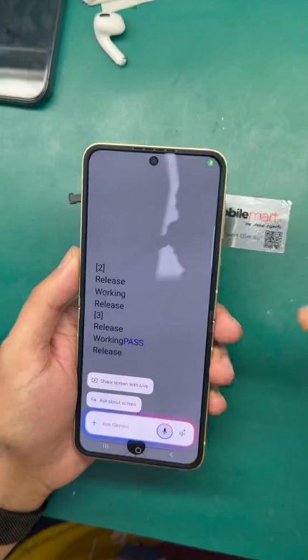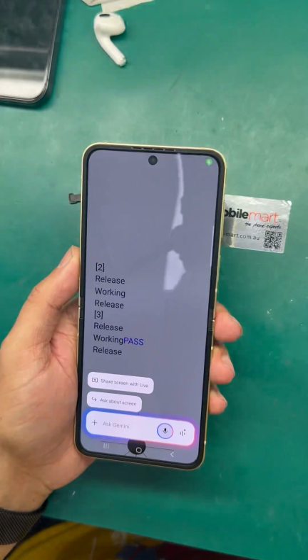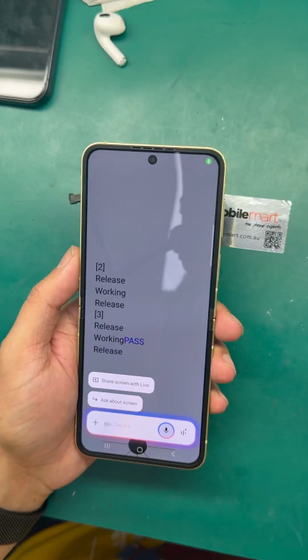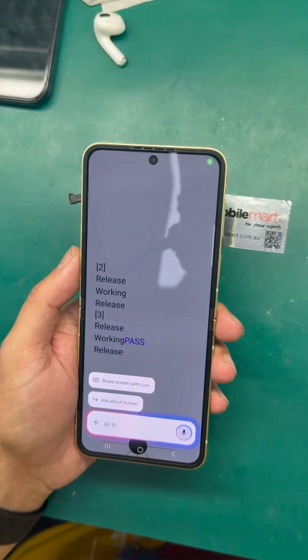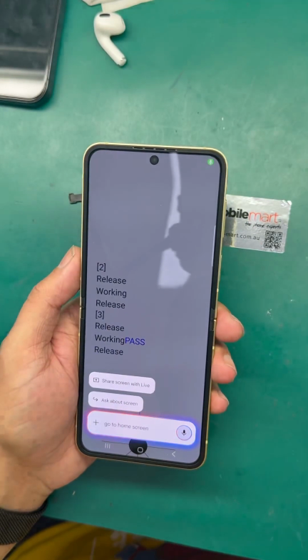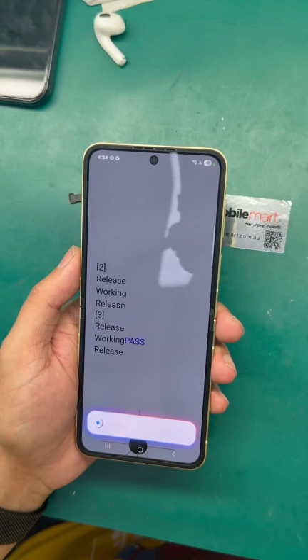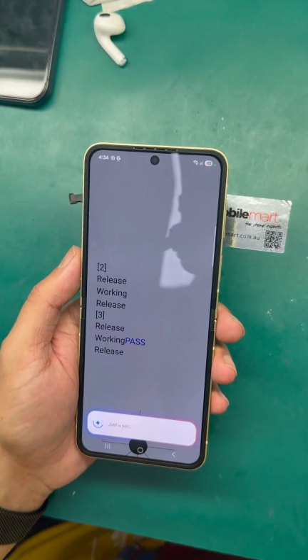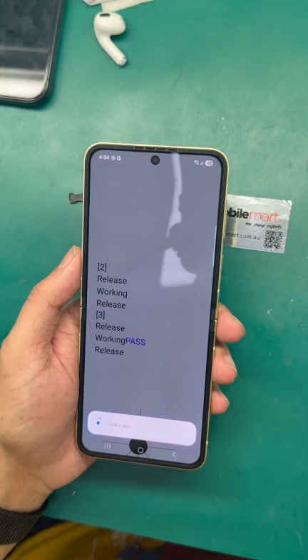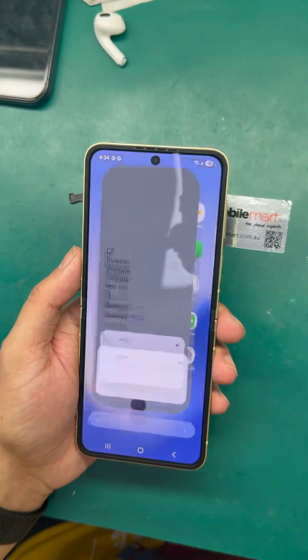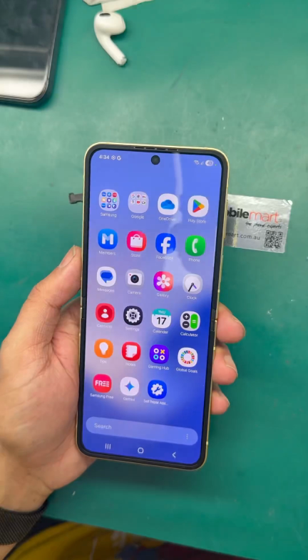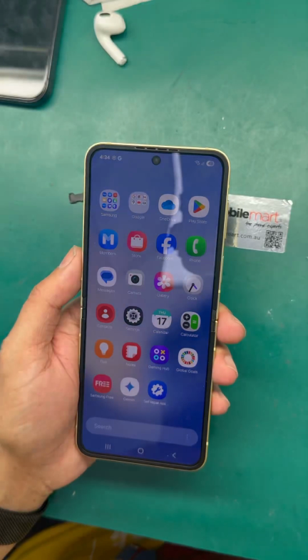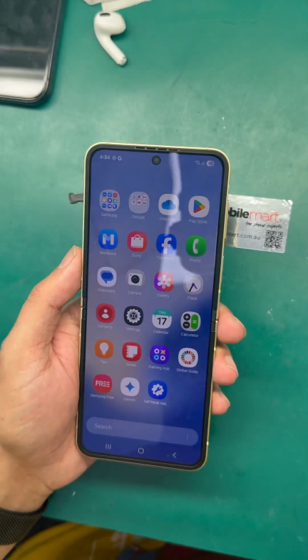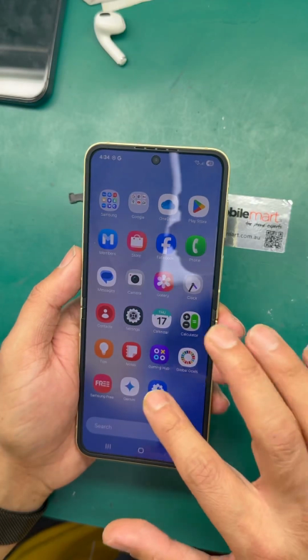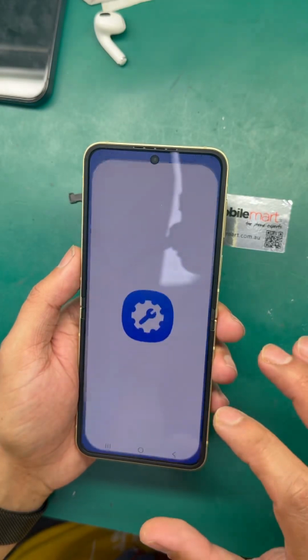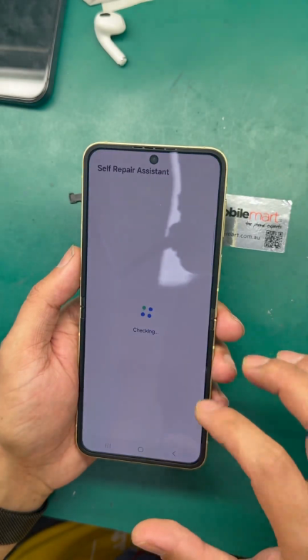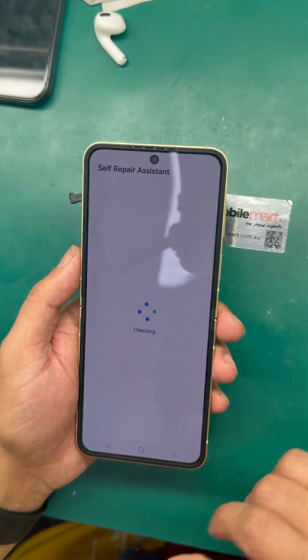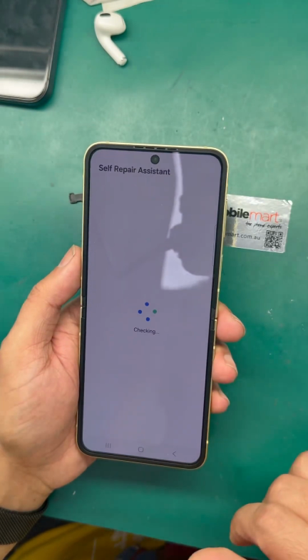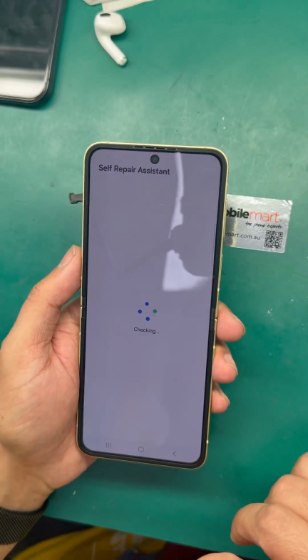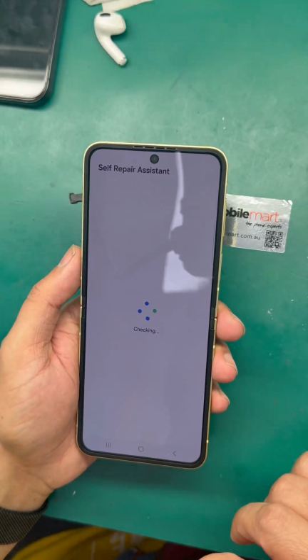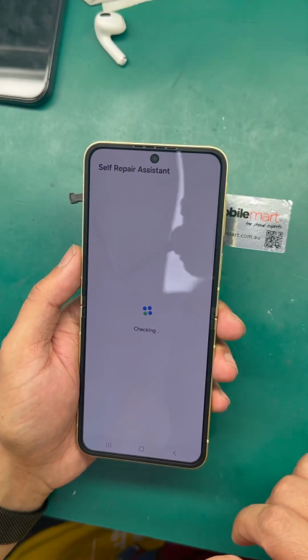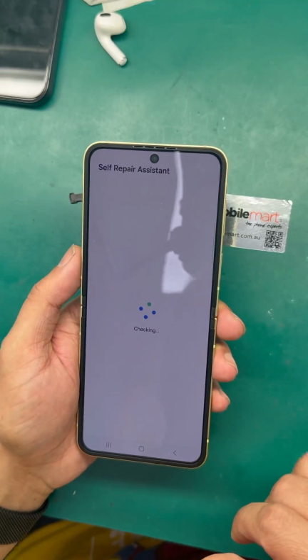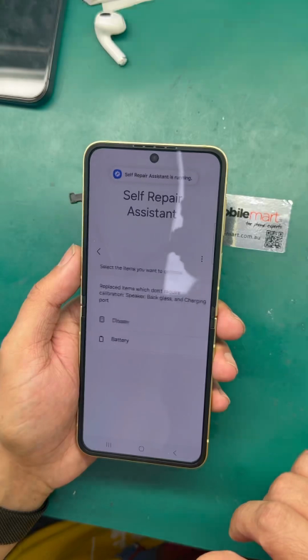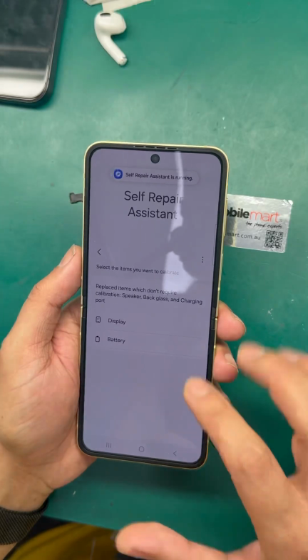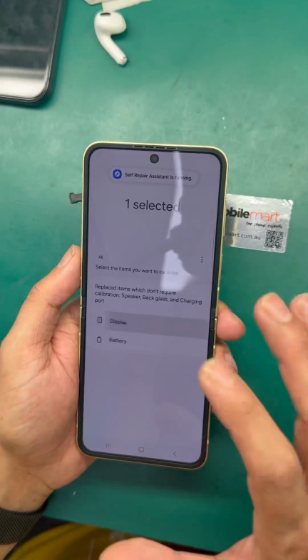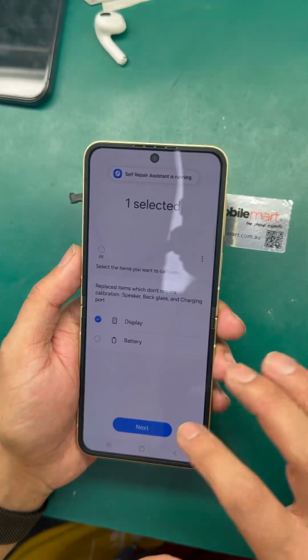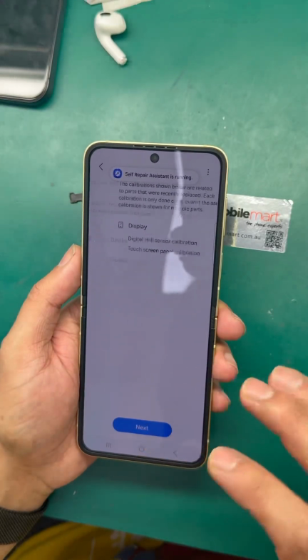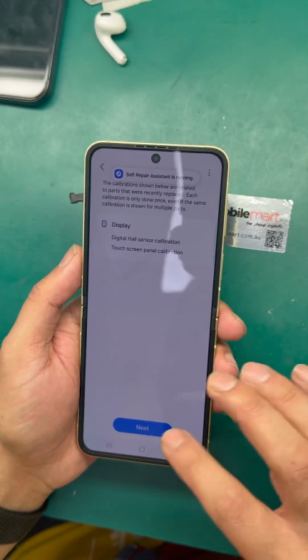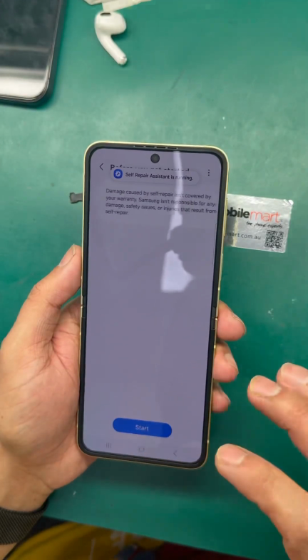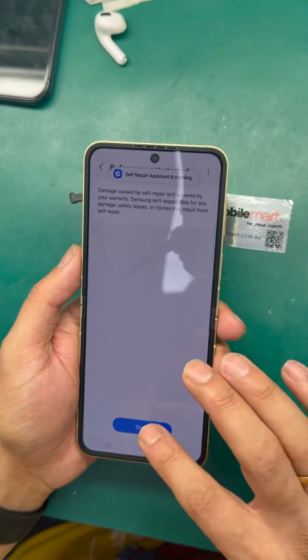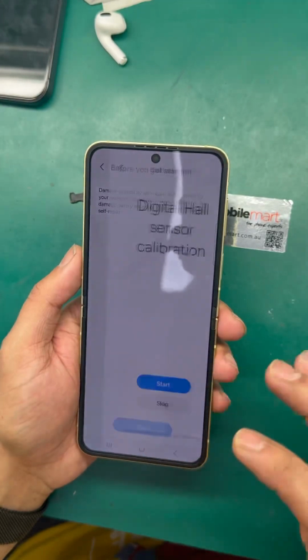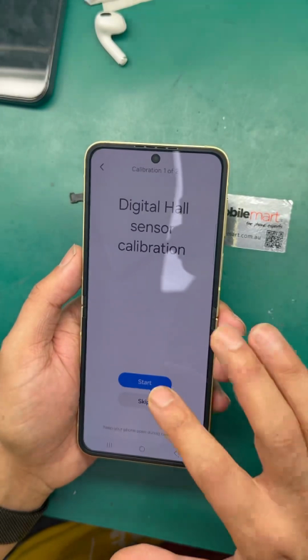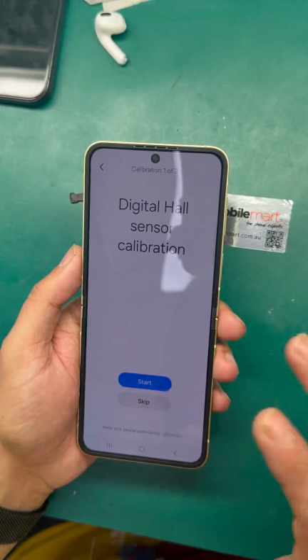Go to the home screen. Once you're on the home screen, run the Self Repair Assistant app again. Go to display, tap Next, Next, Start, Start.